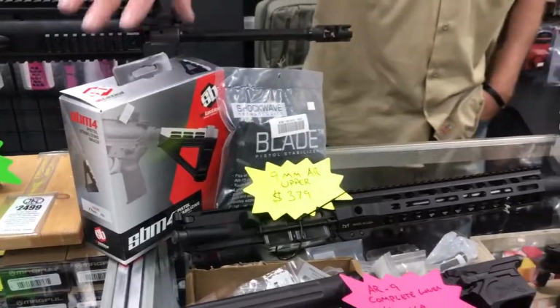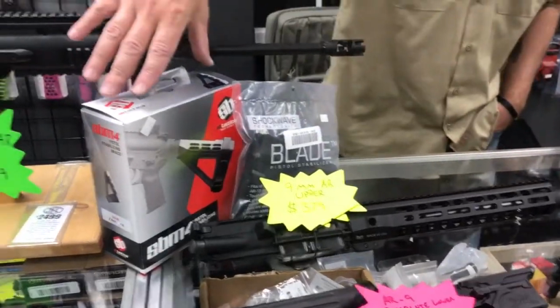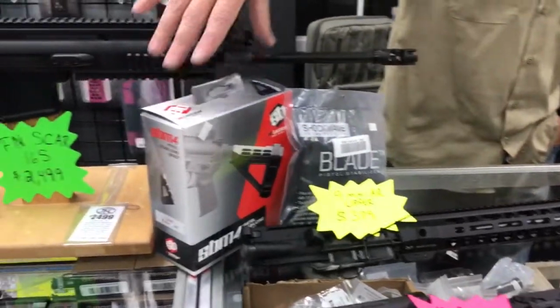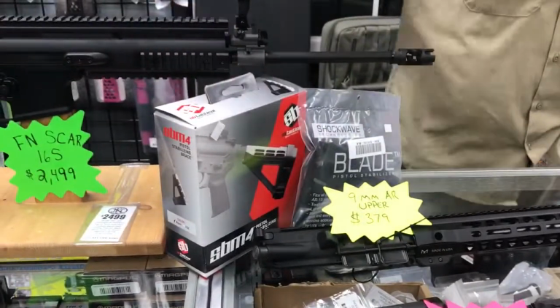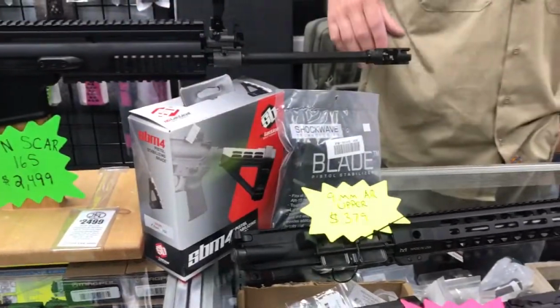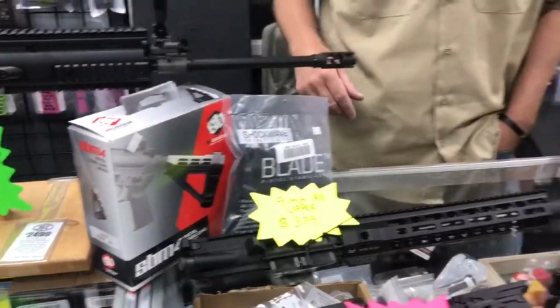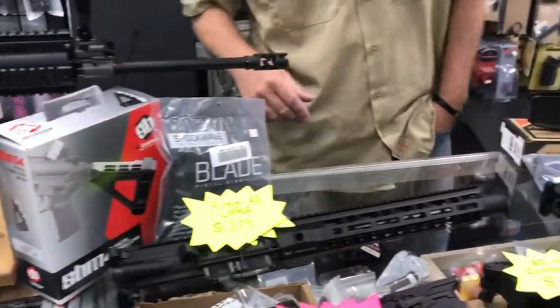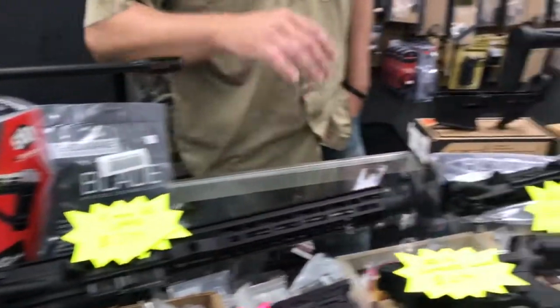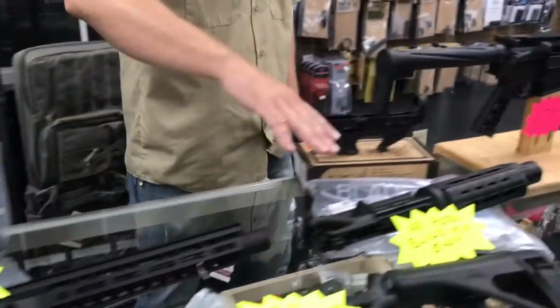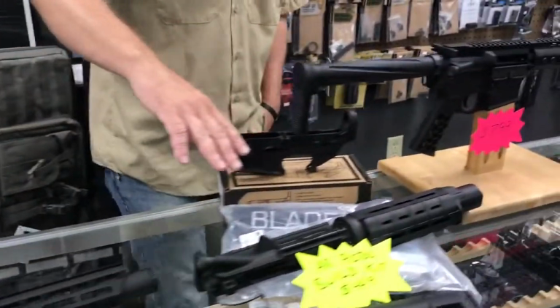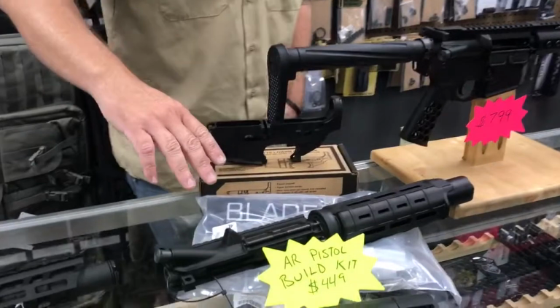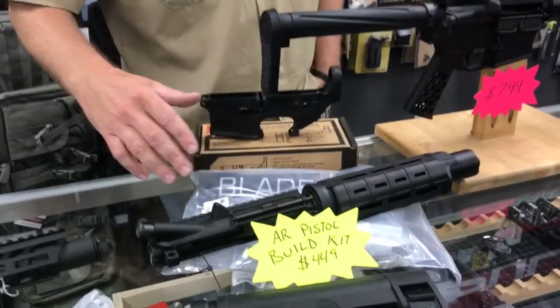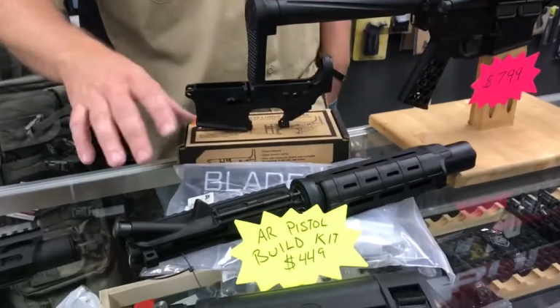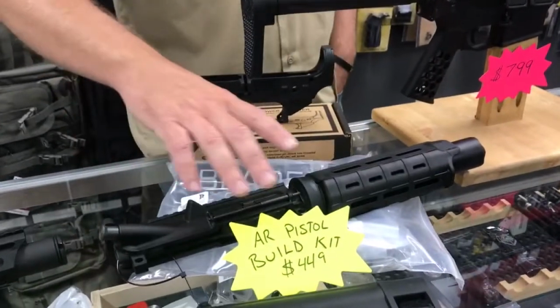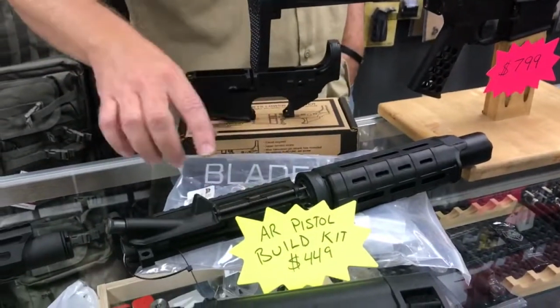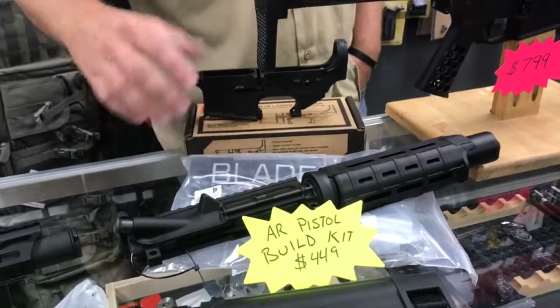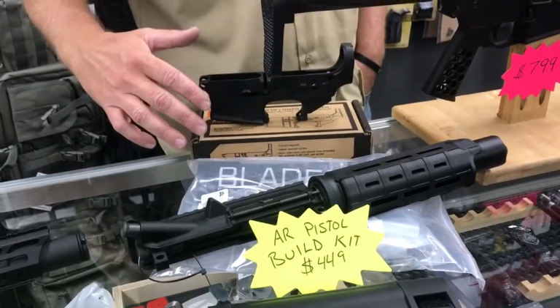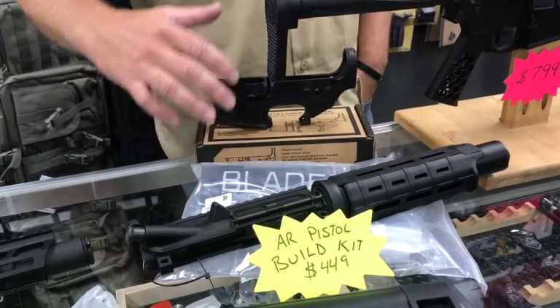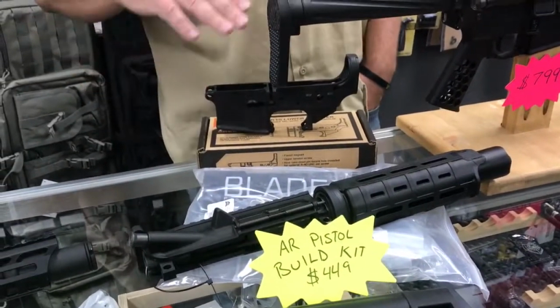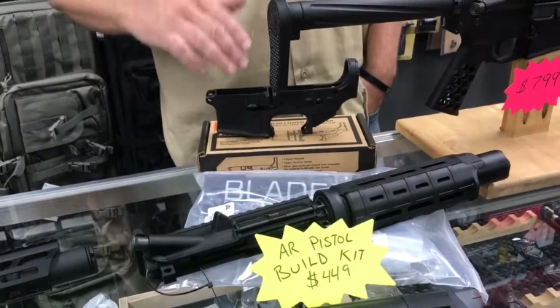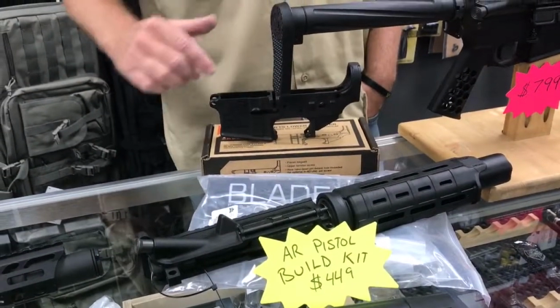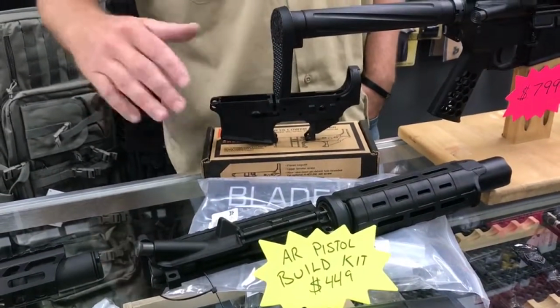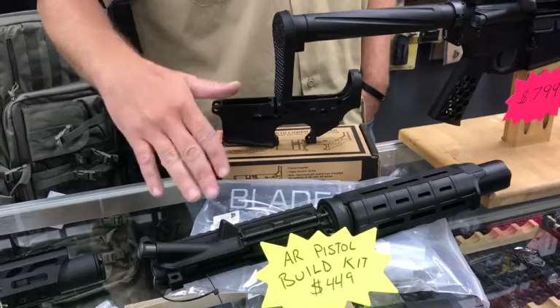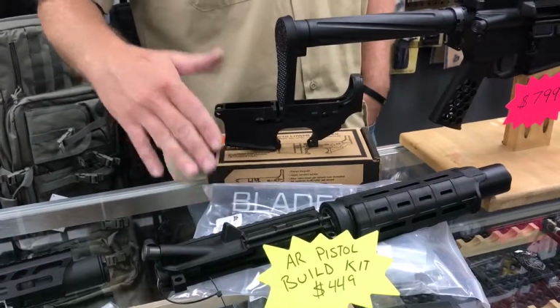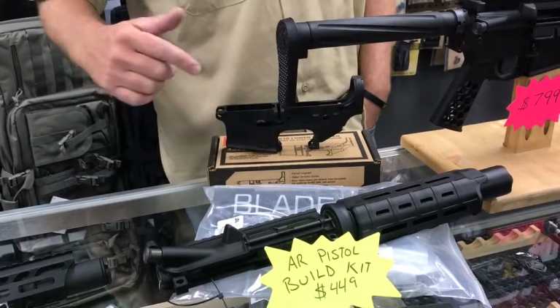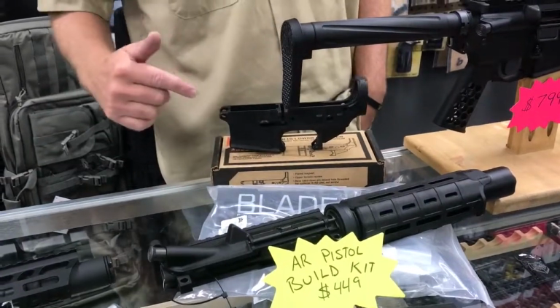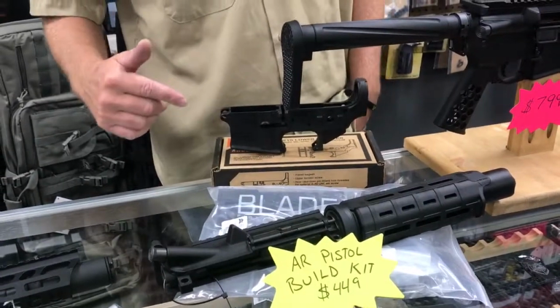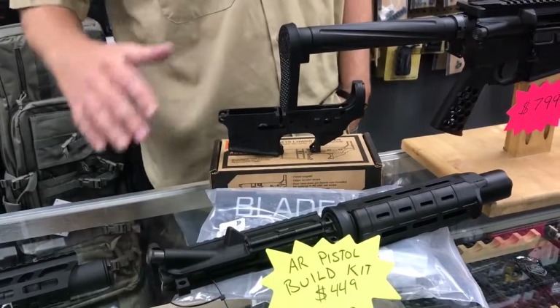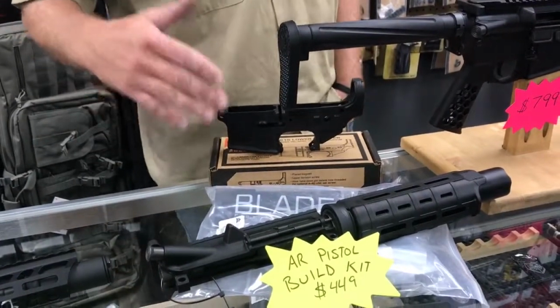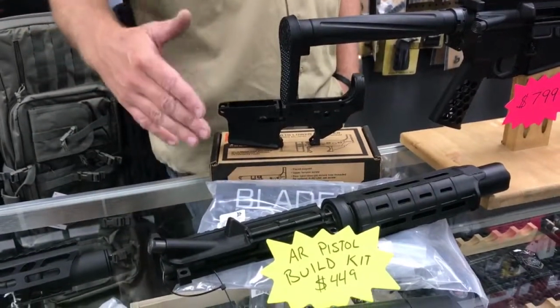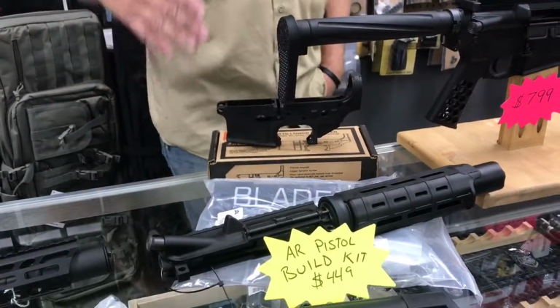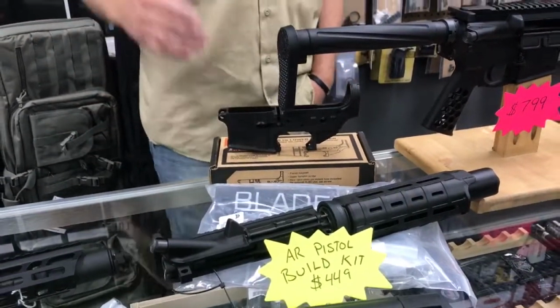We also carry SB Tactical arm braces. Over here we have the build kits. These are a complete kit minus the lower receiver, so all you need for this kit is going to be the lower receiver and you'll have yourself a 5.56 pistol build.